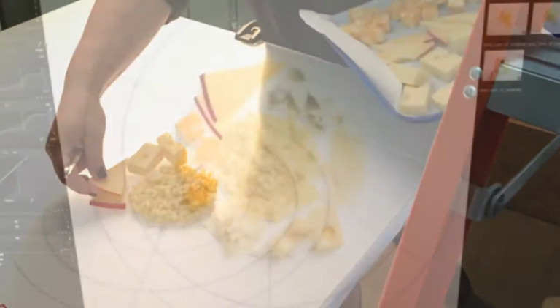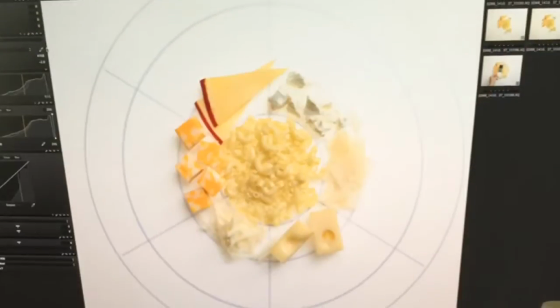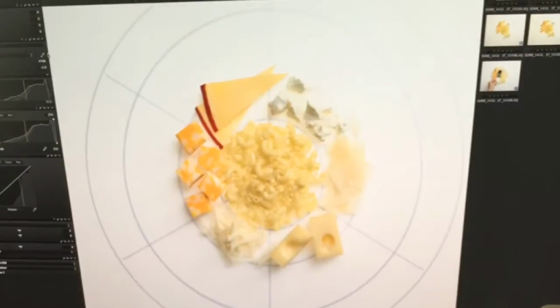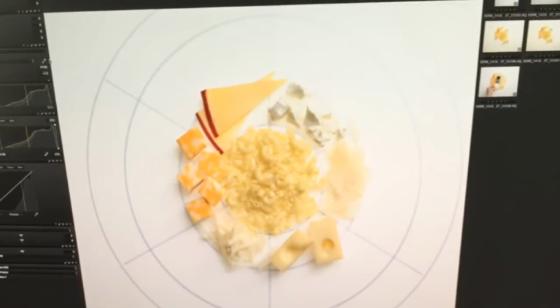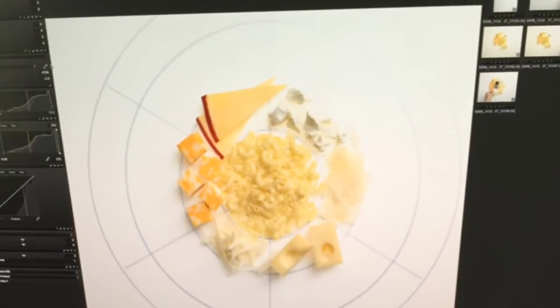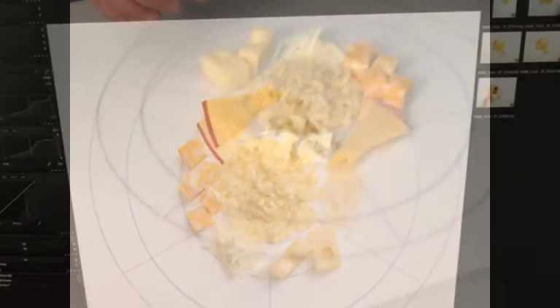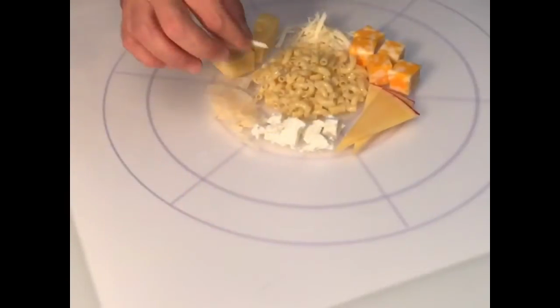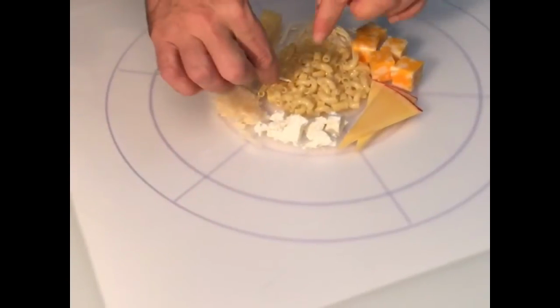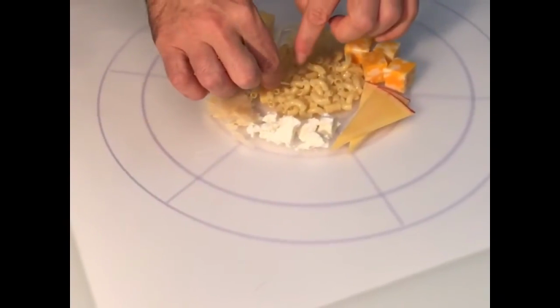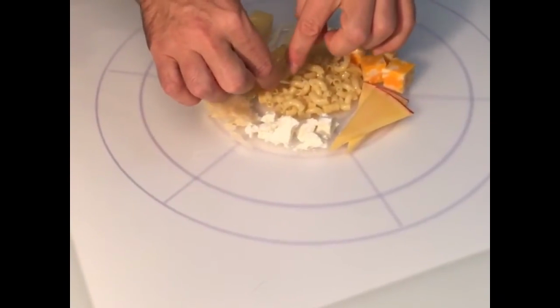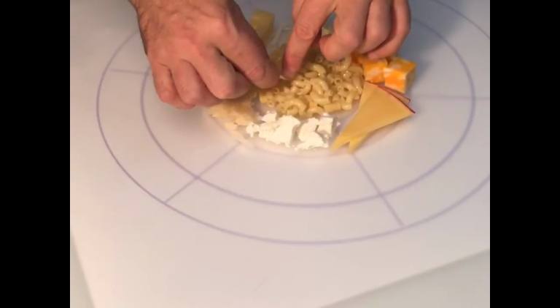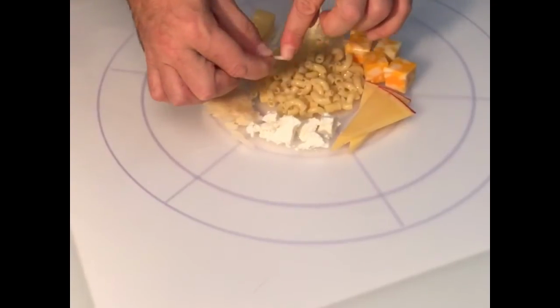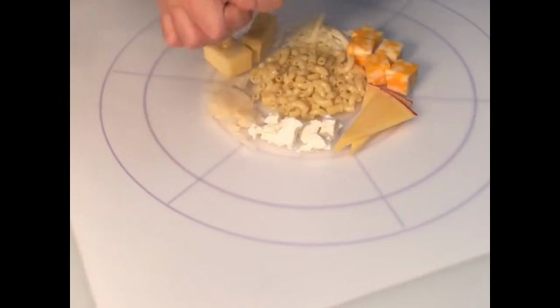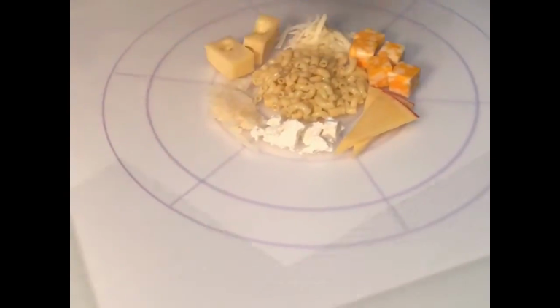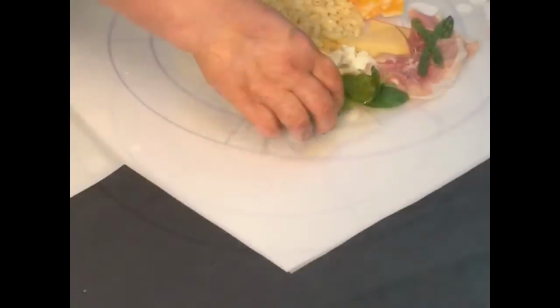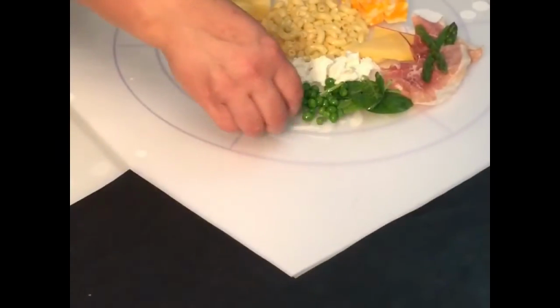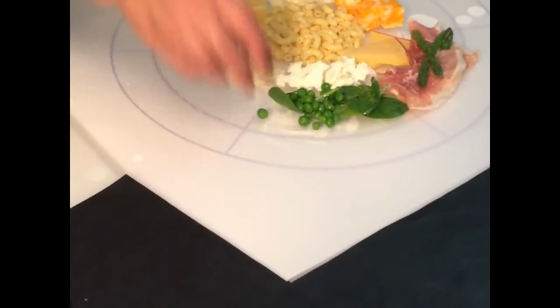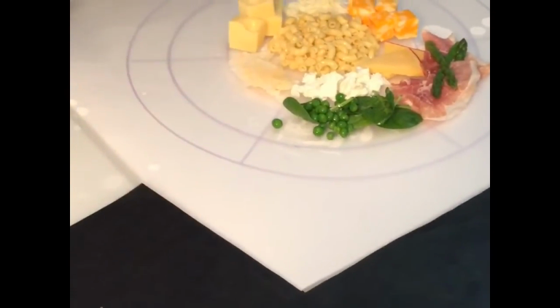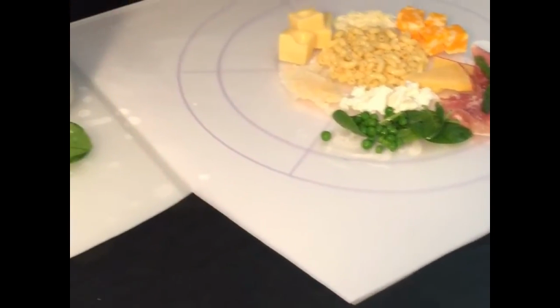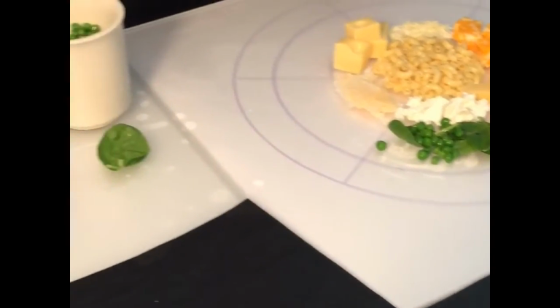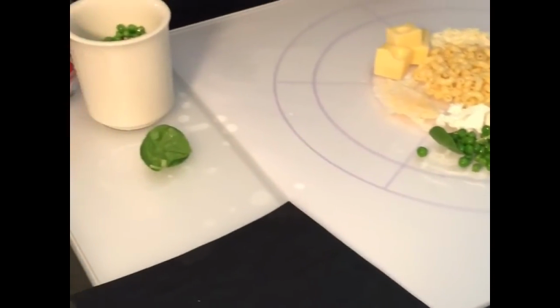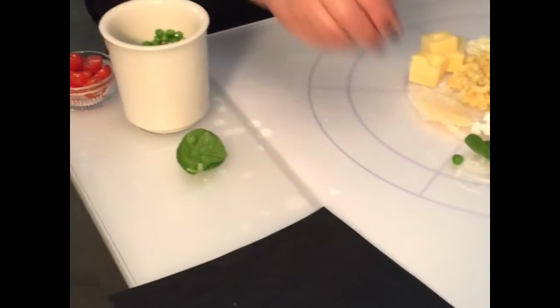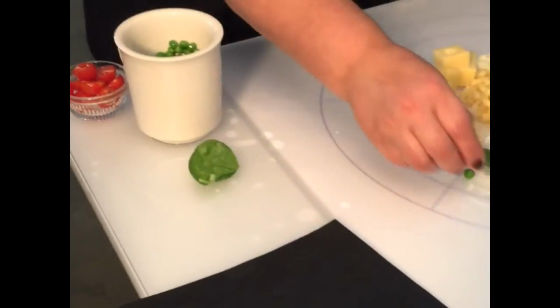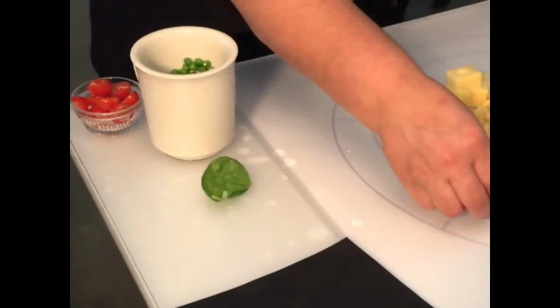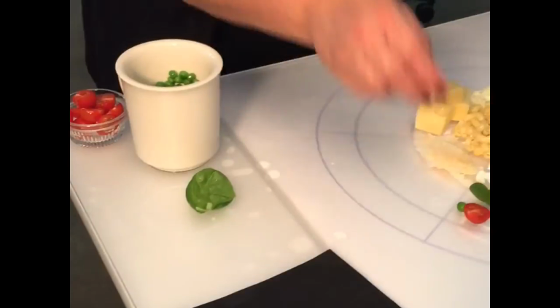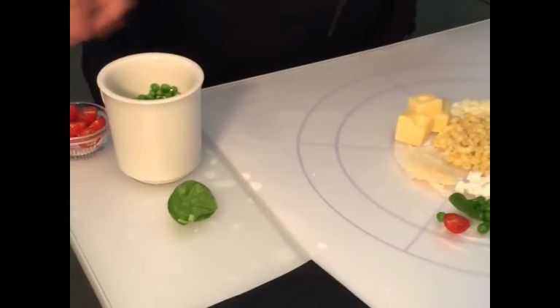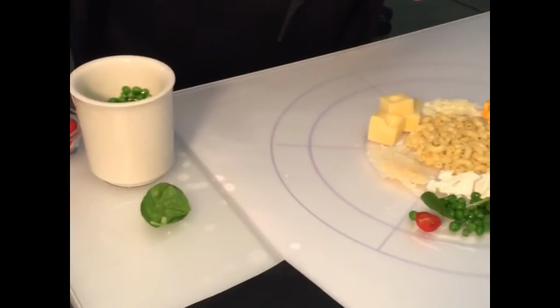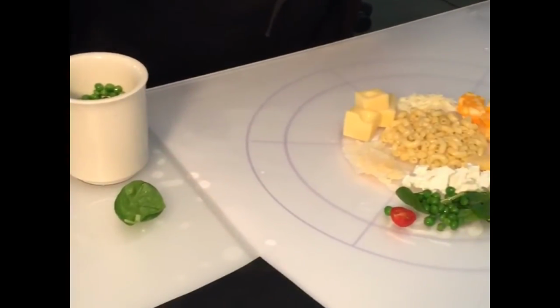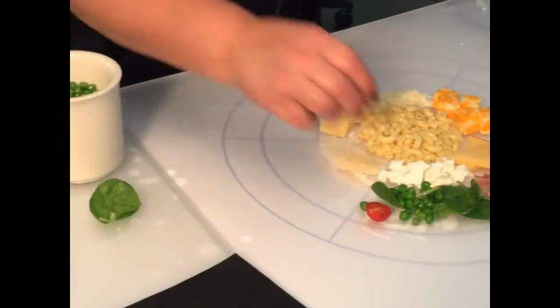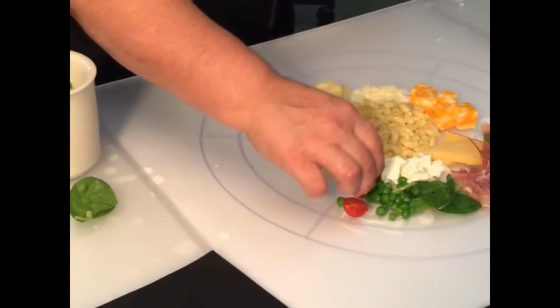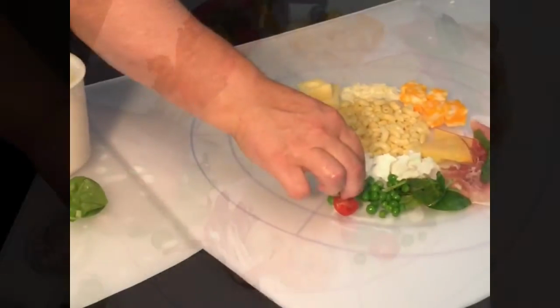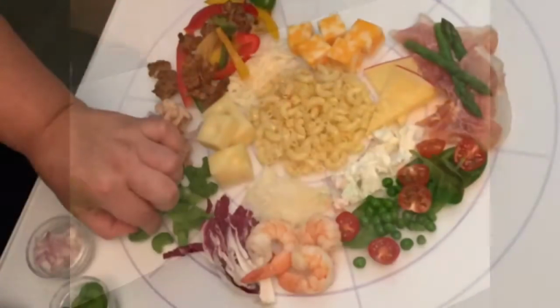Let's check the monitor. Looking pretty good, just needs one more minor adjustment. Next row of add-ins: the meat and veggies. We carefully place those and building from there, we're almost ready.